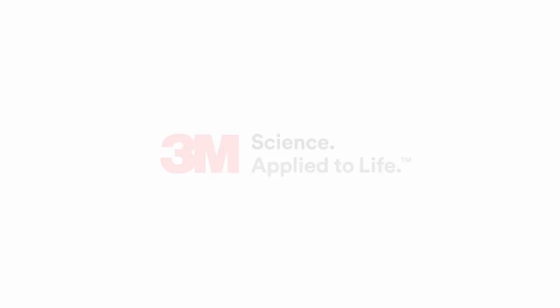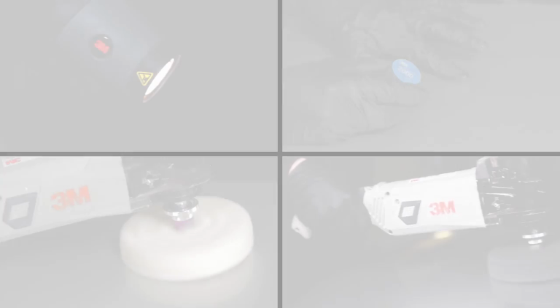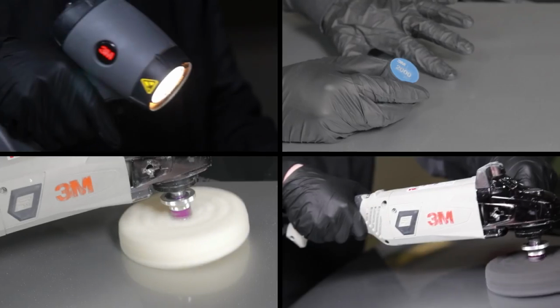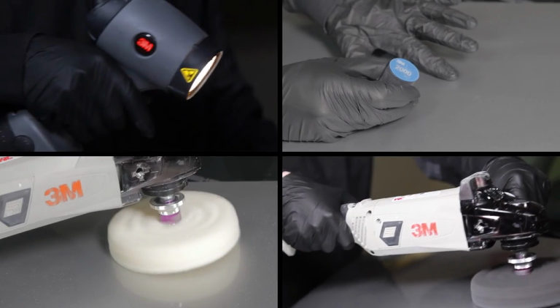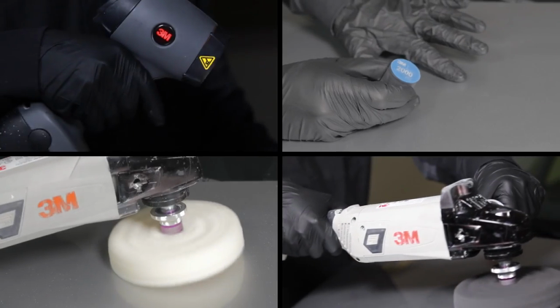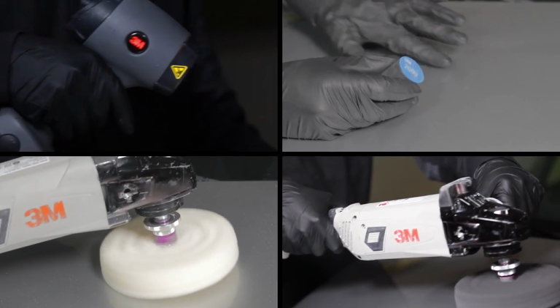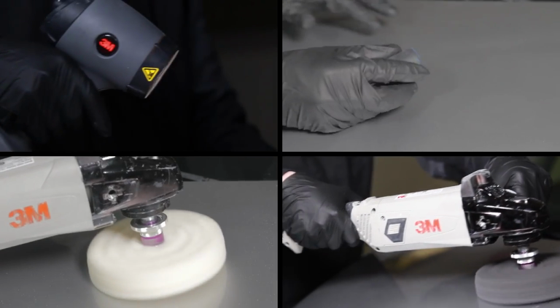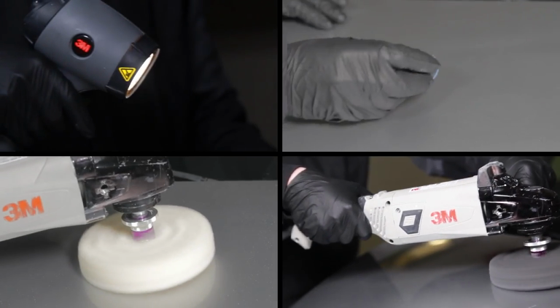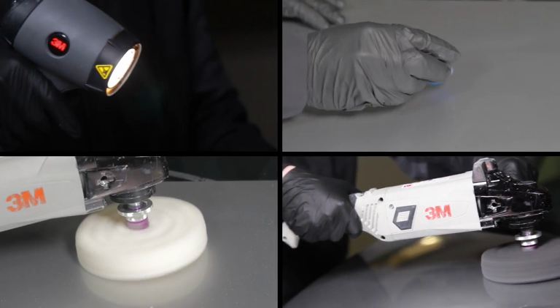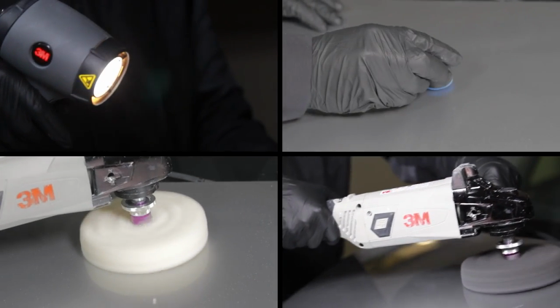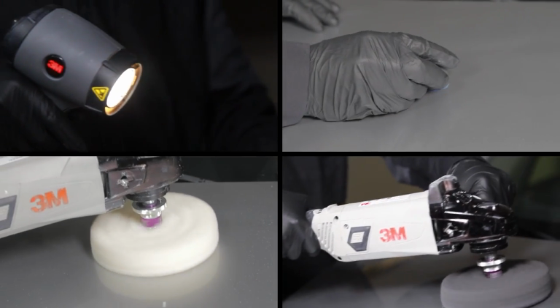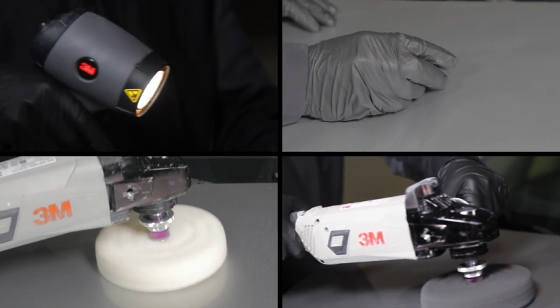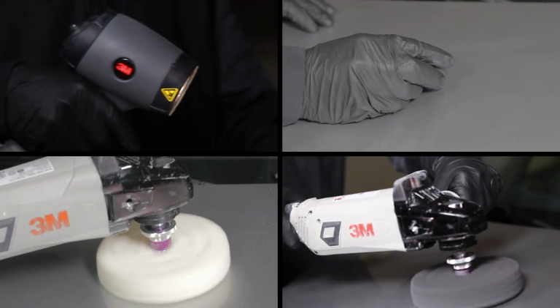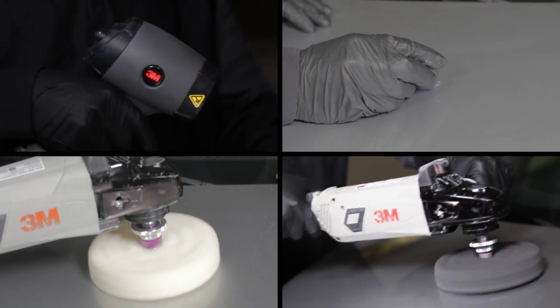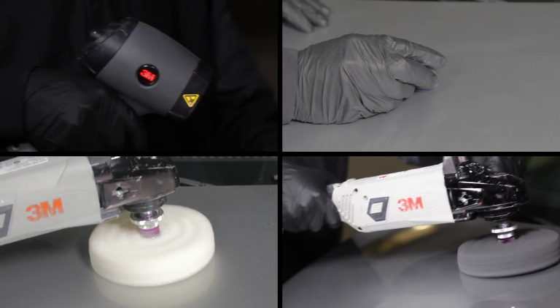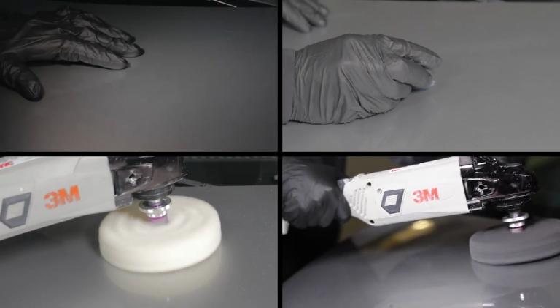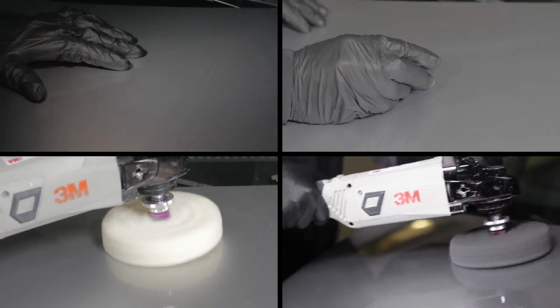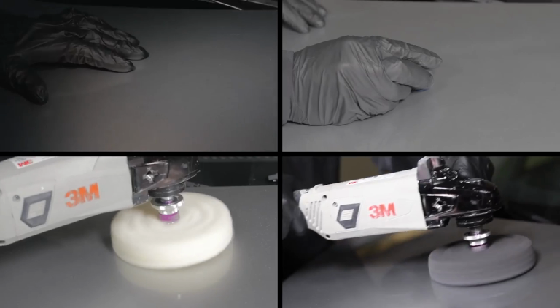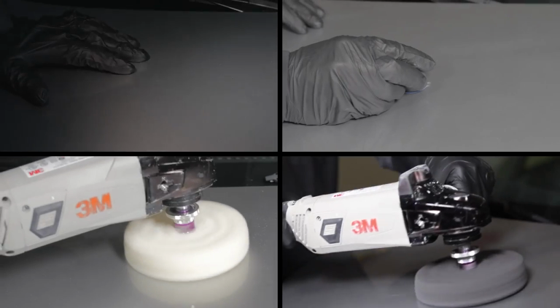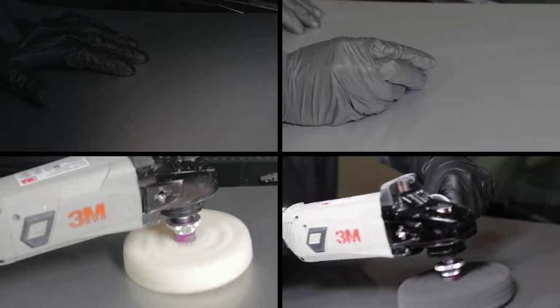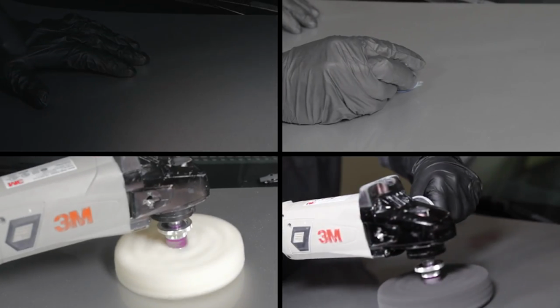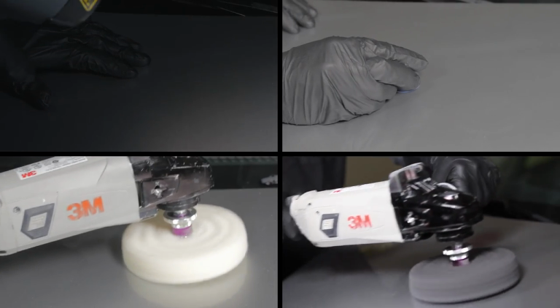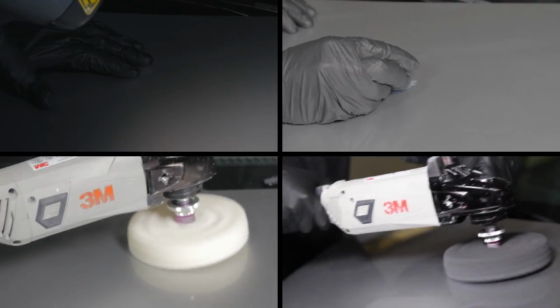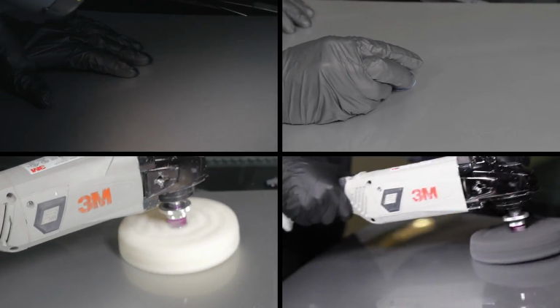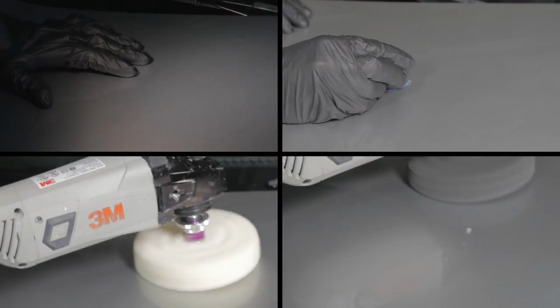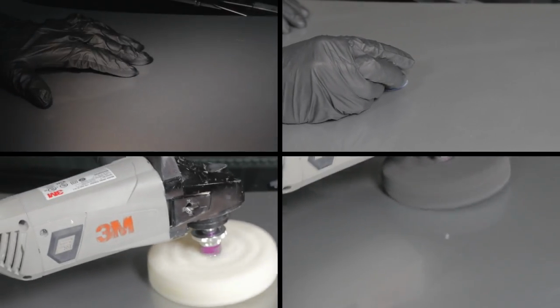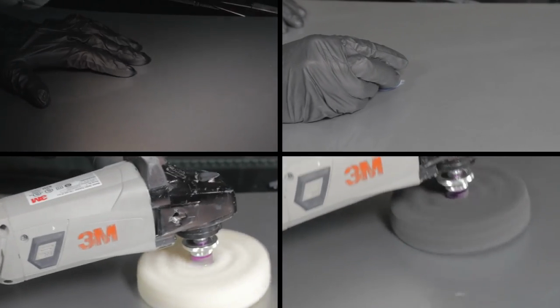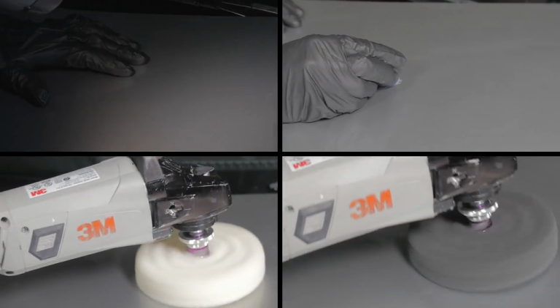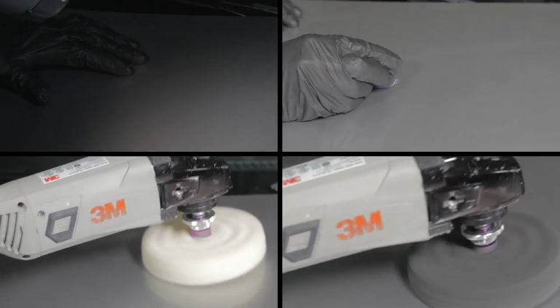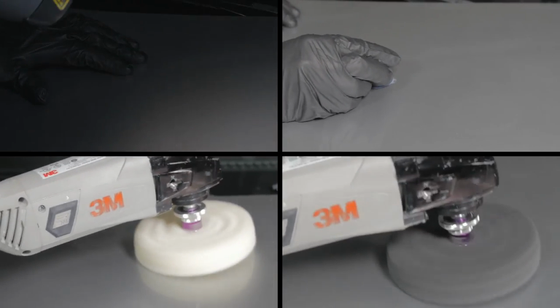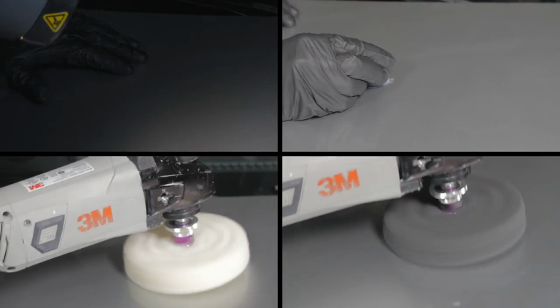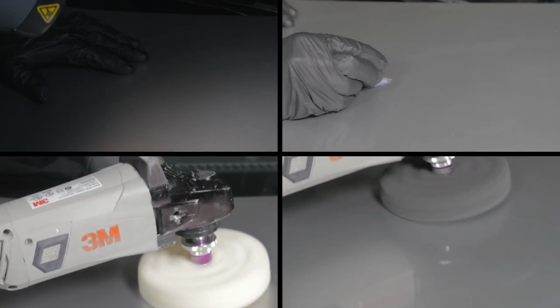In this segment, we will illustrate the process for removing minor imperfections in the paint film, also known in the industry as denib and polish.